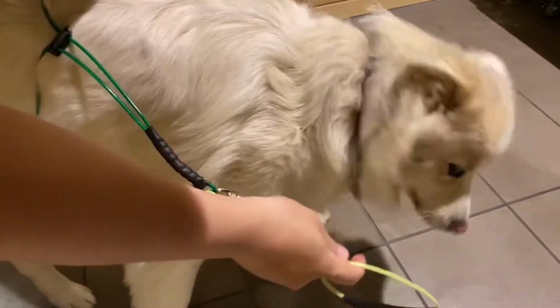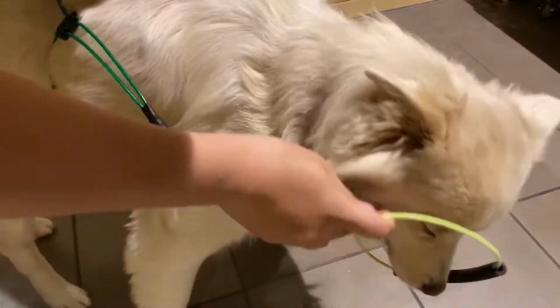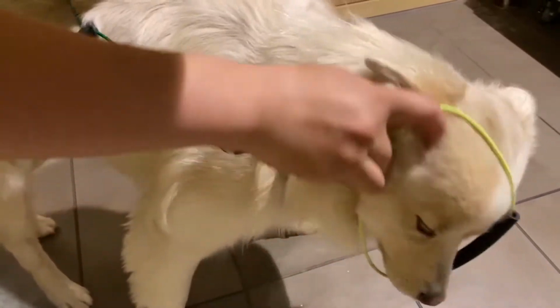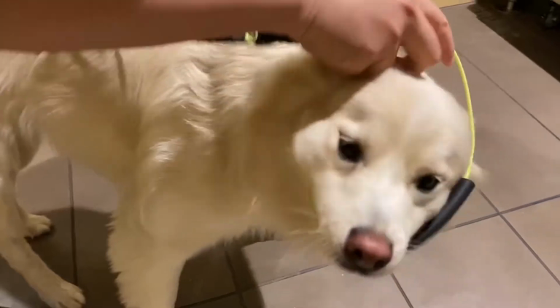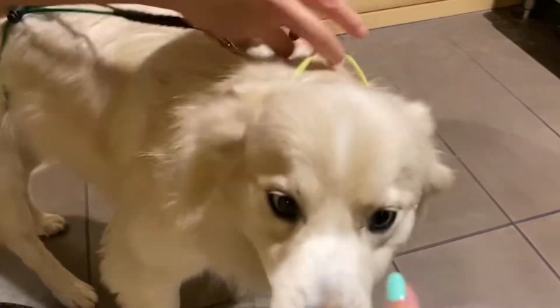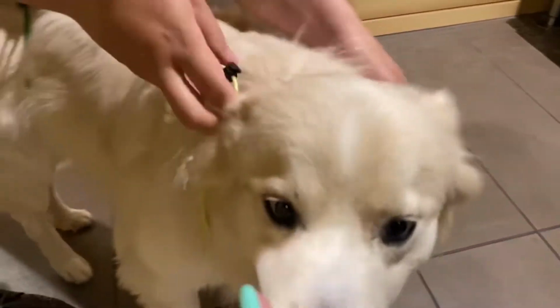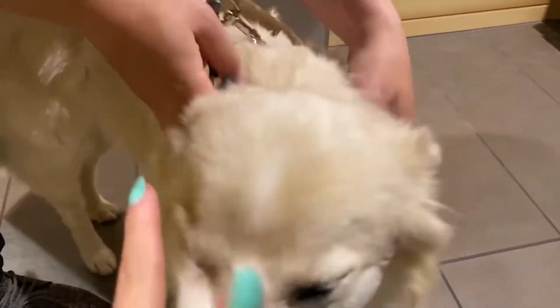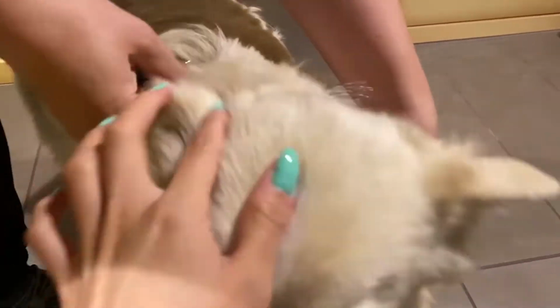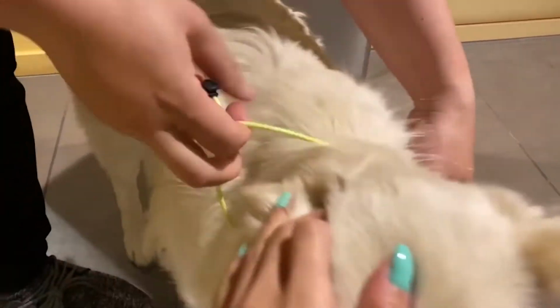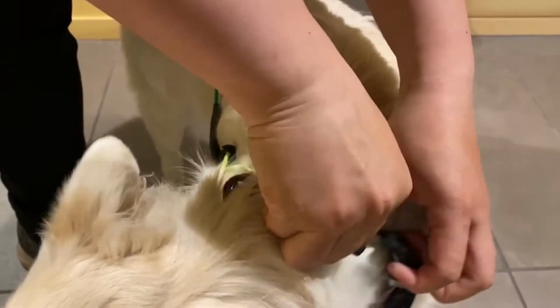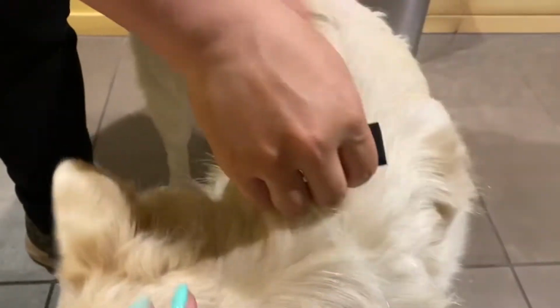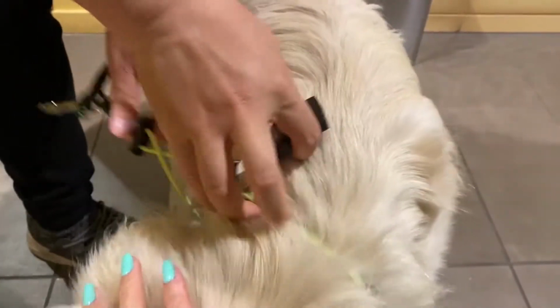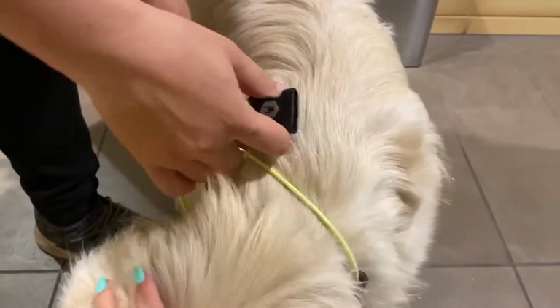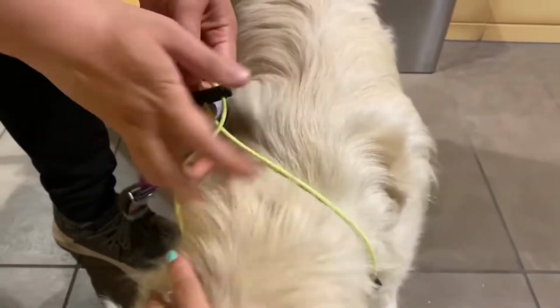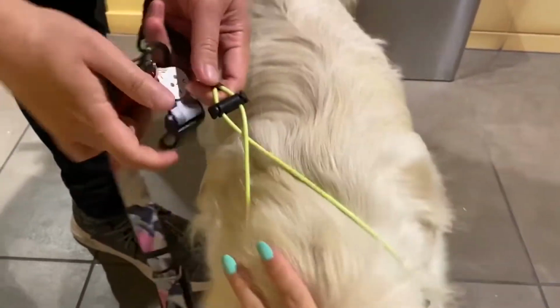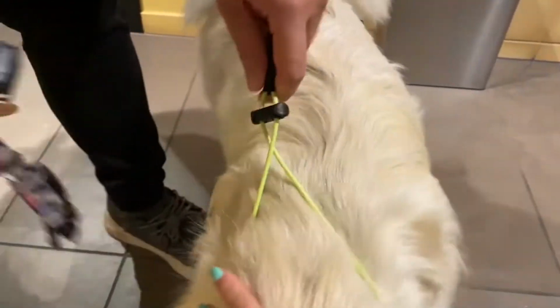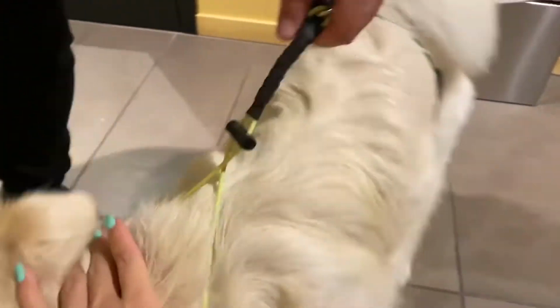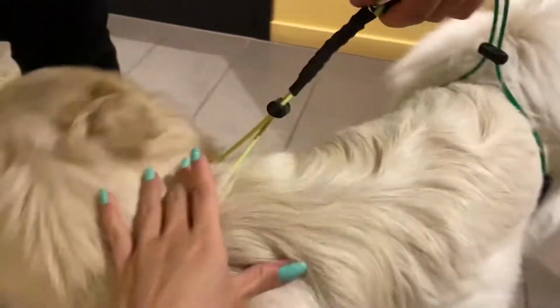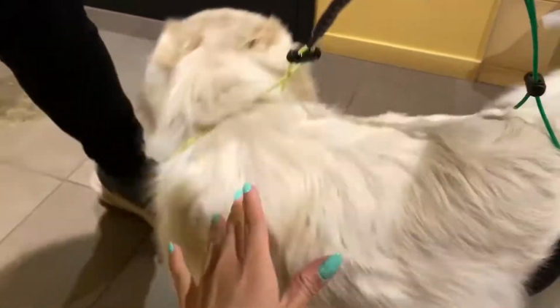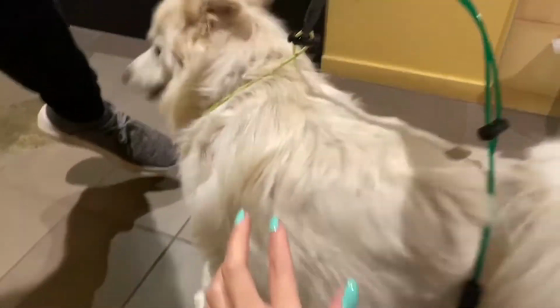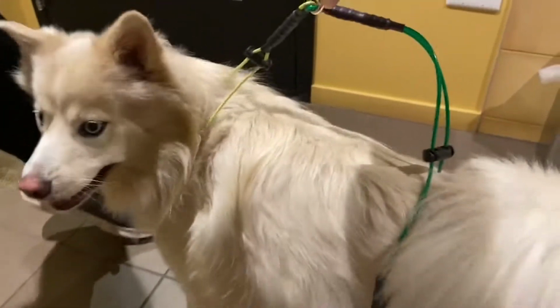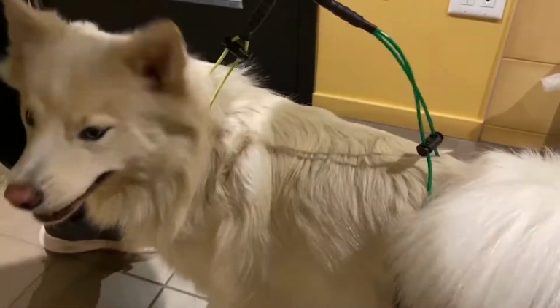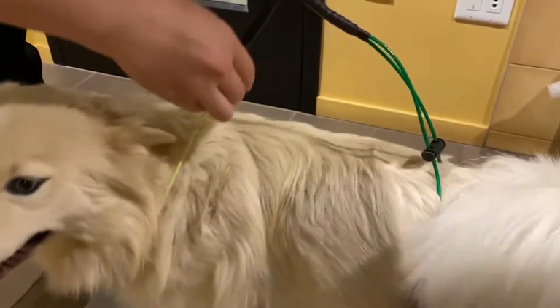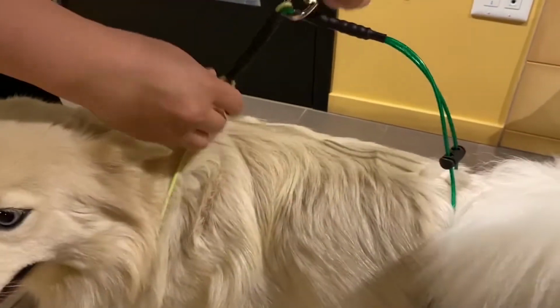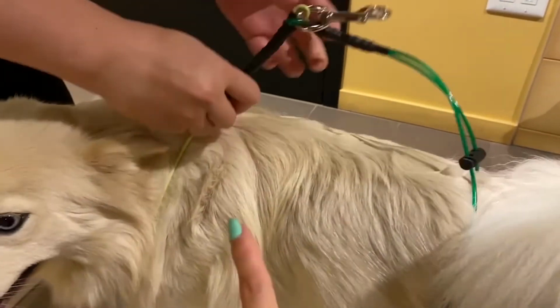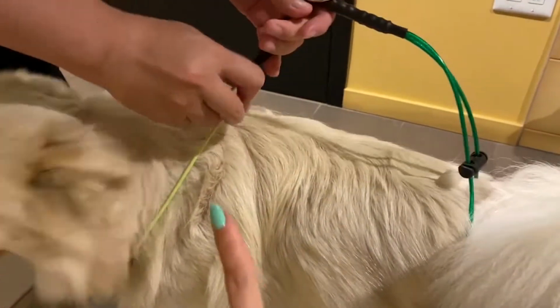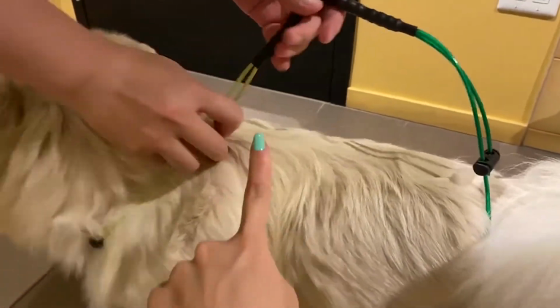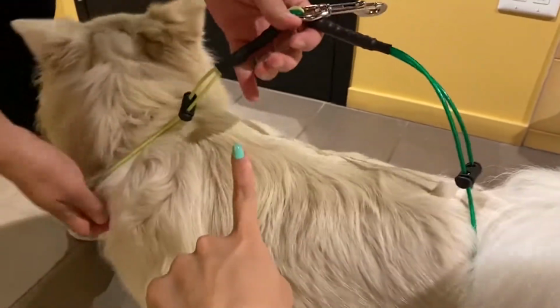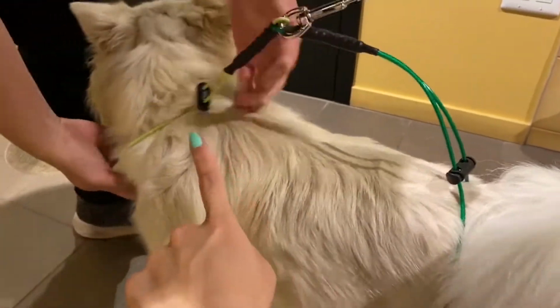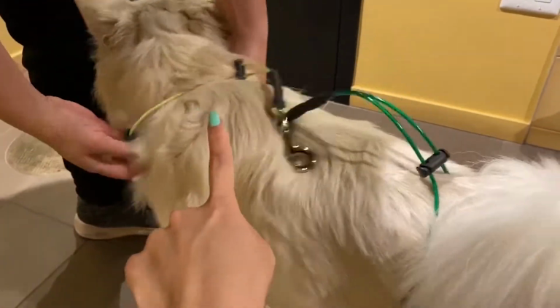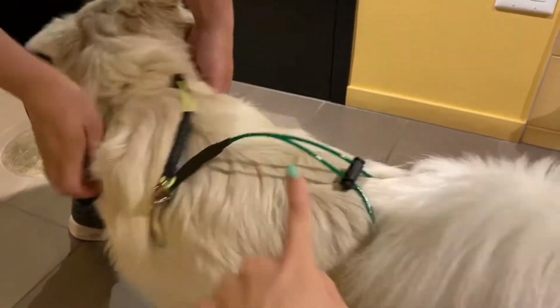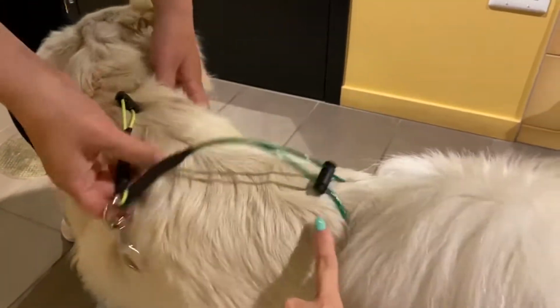So once you put it over the head, it's just like a harness — like a neck and body harness. You can tighten it up, just to keep it in place.